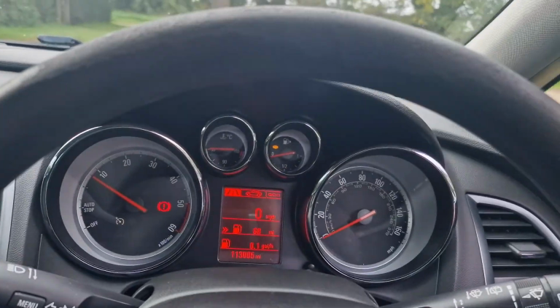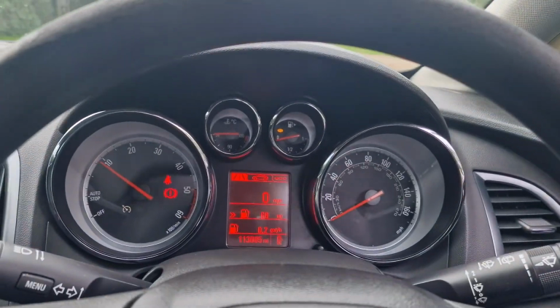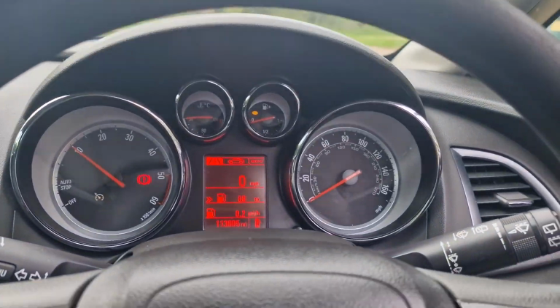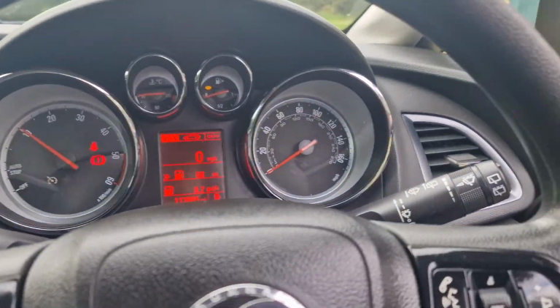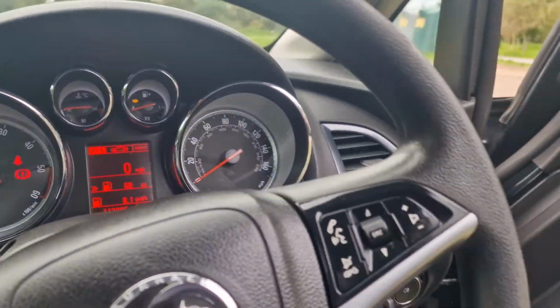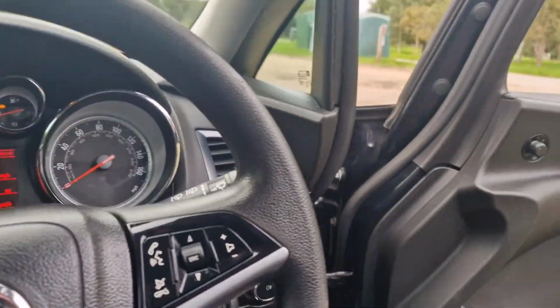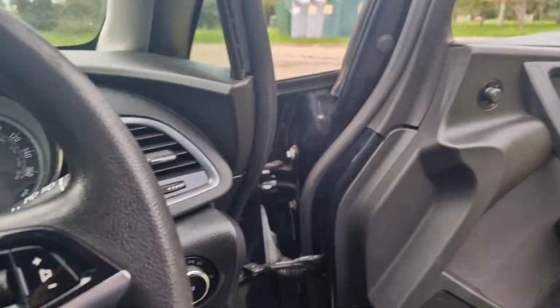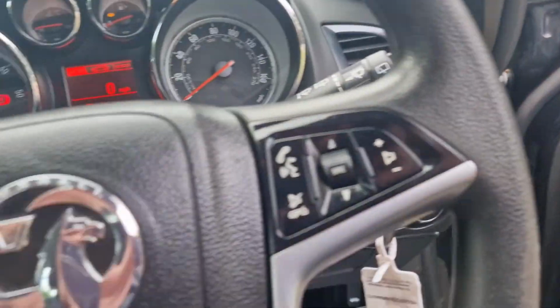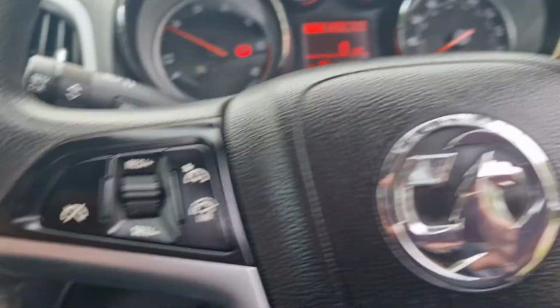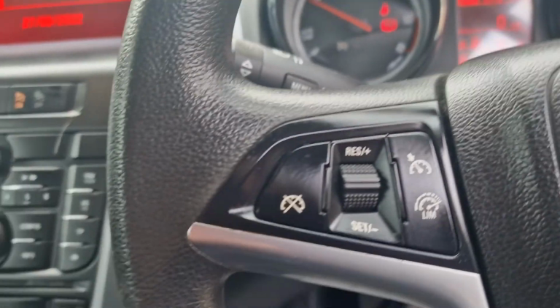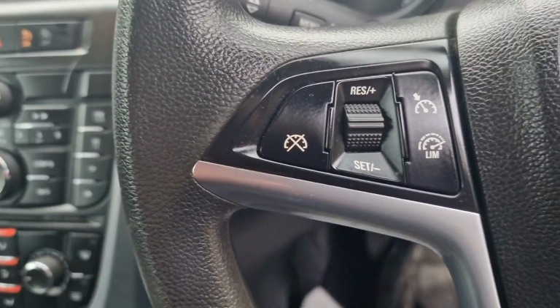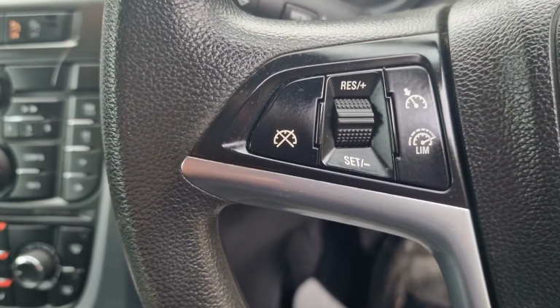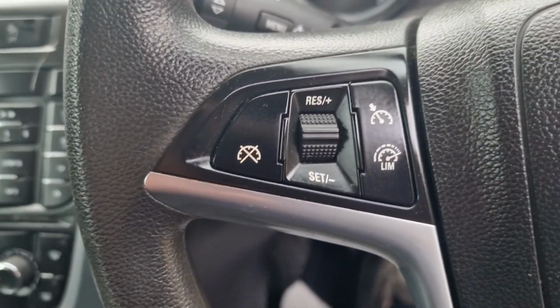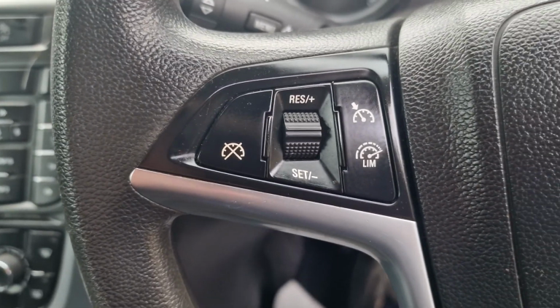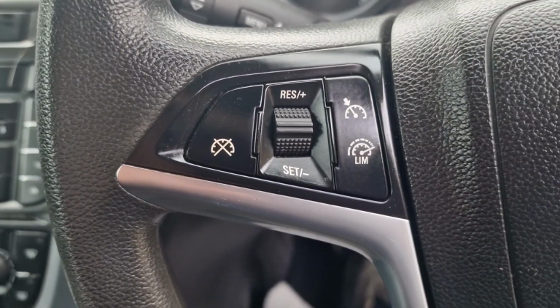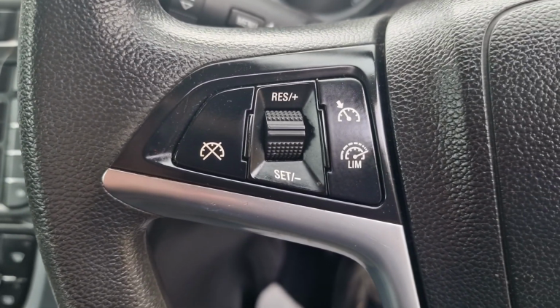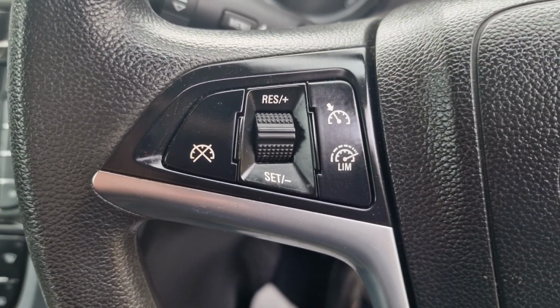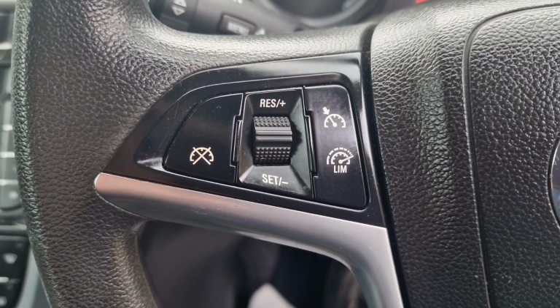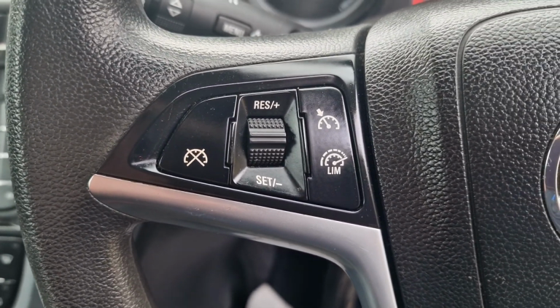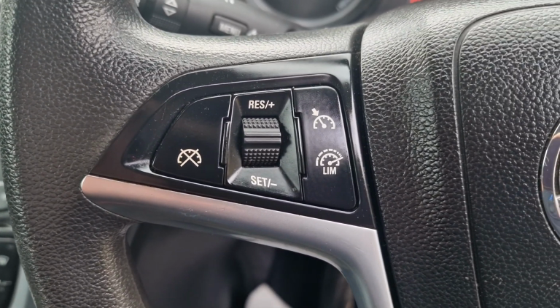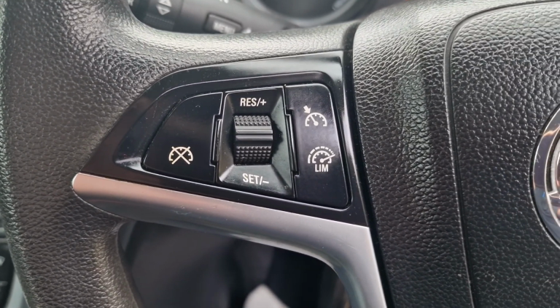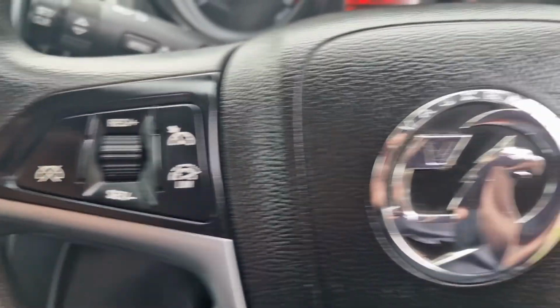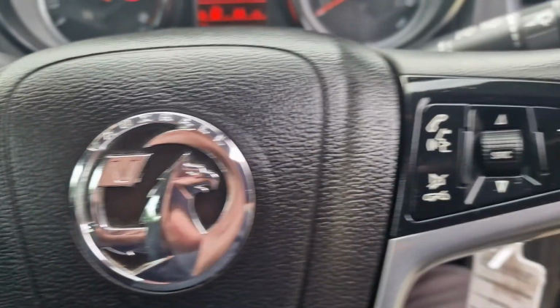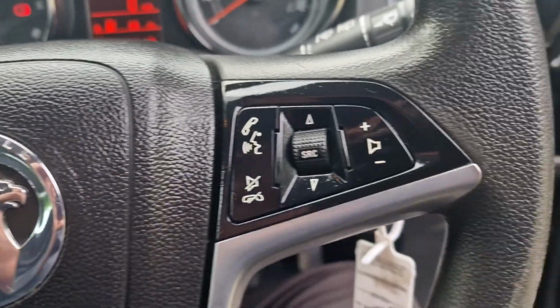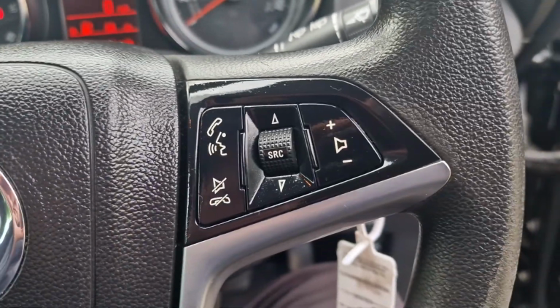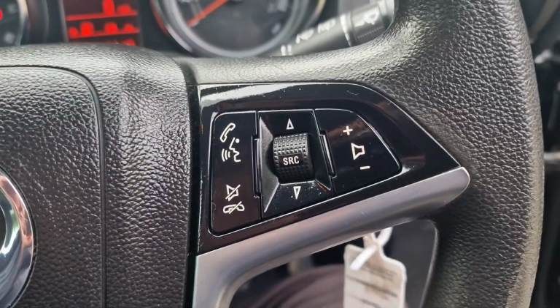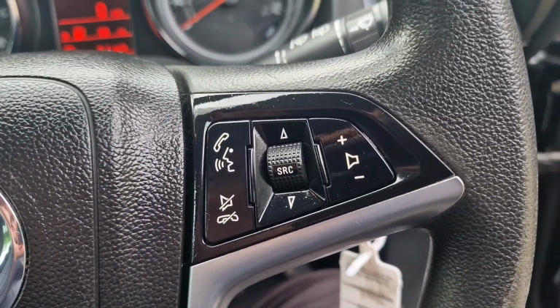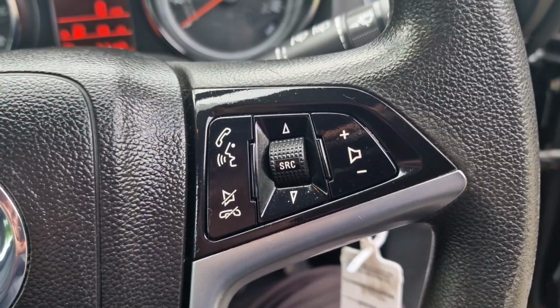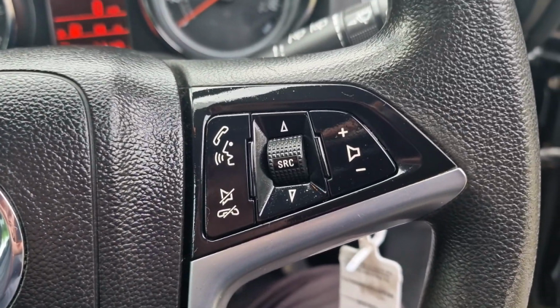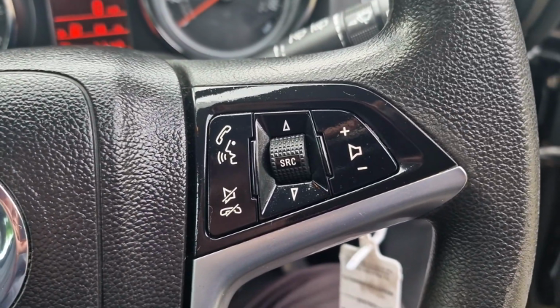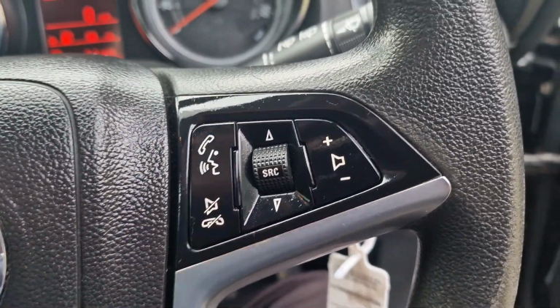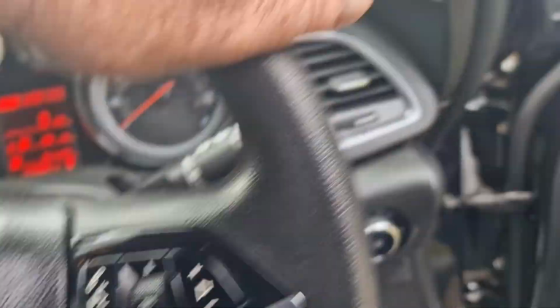And then we'll just show you in the back. It's got the multi-function steering wheel, cruise control and speed limiter there, and phone controls etc.